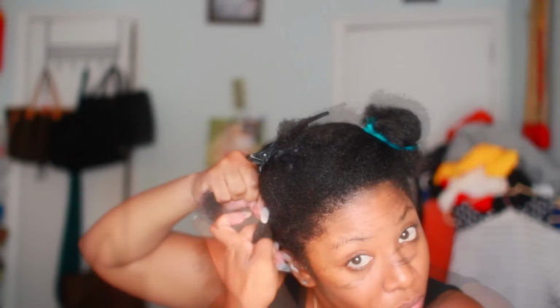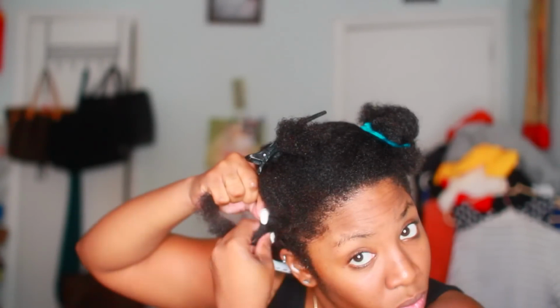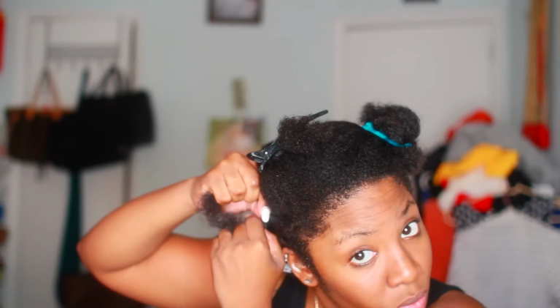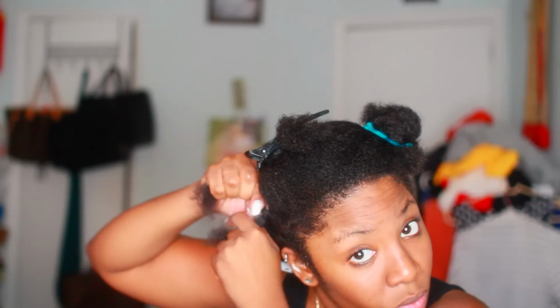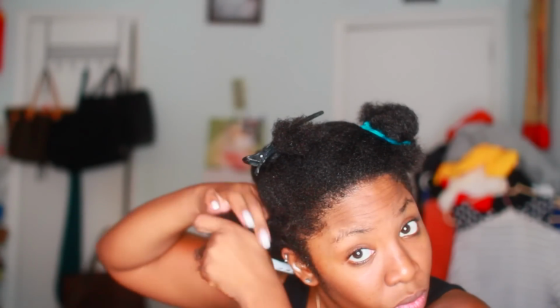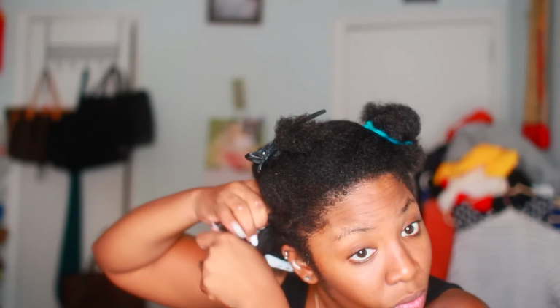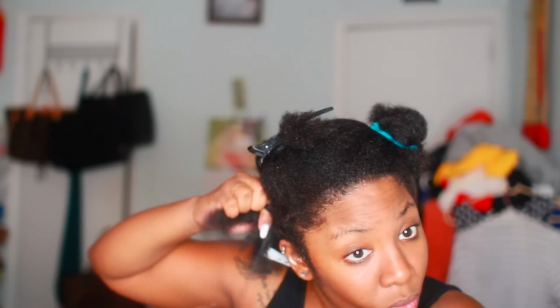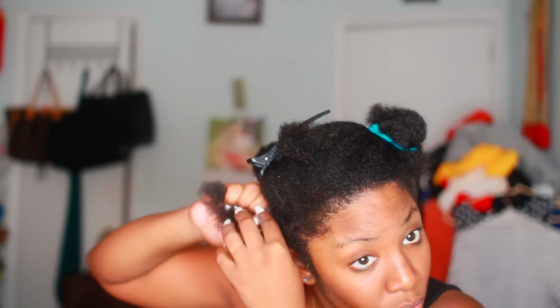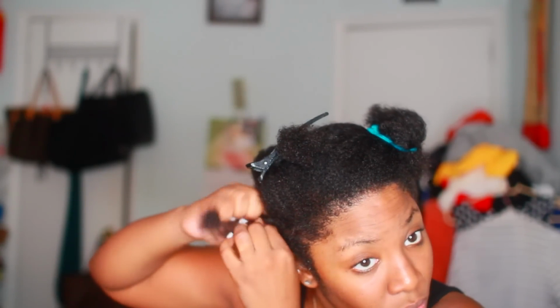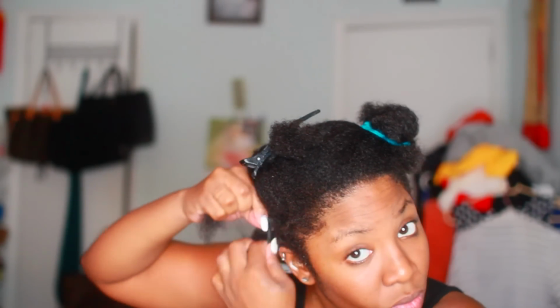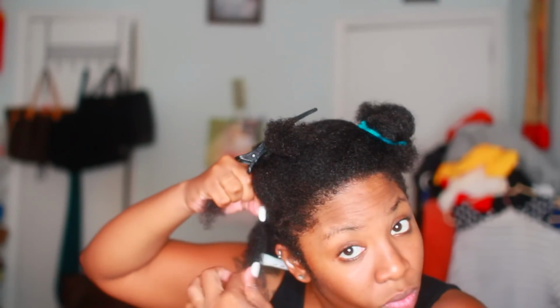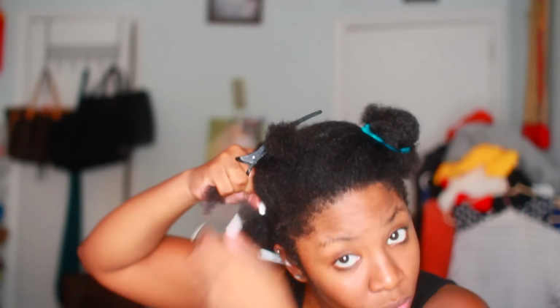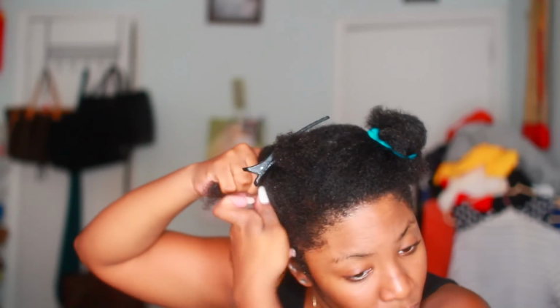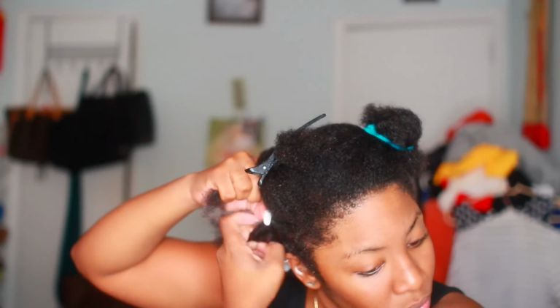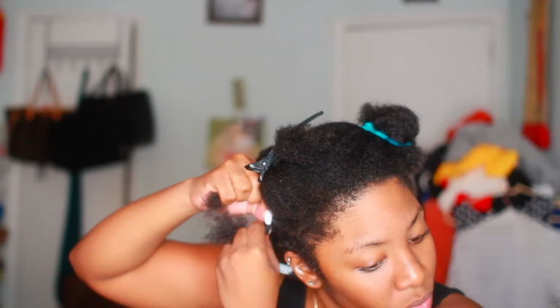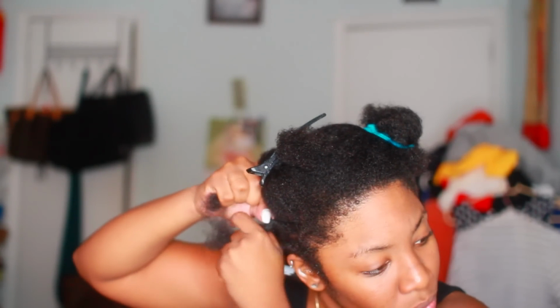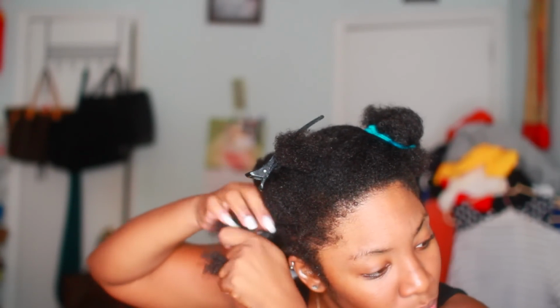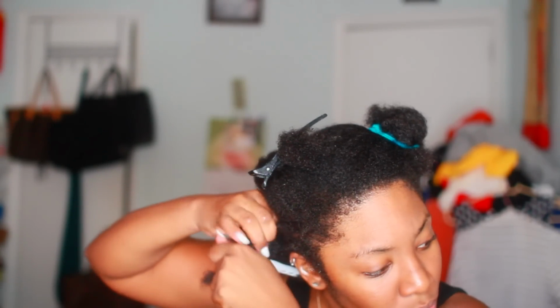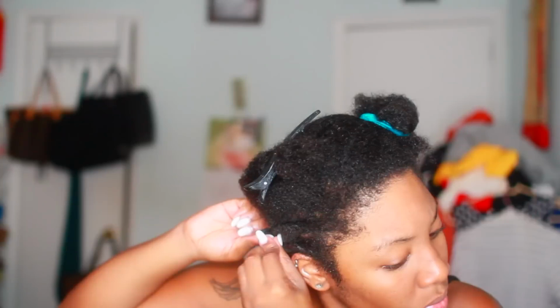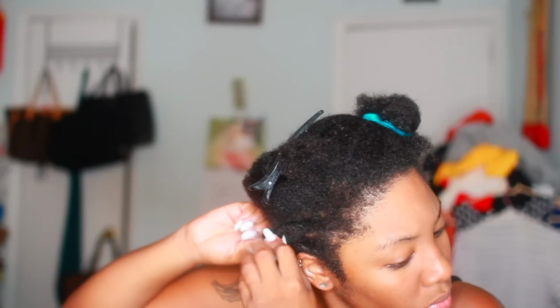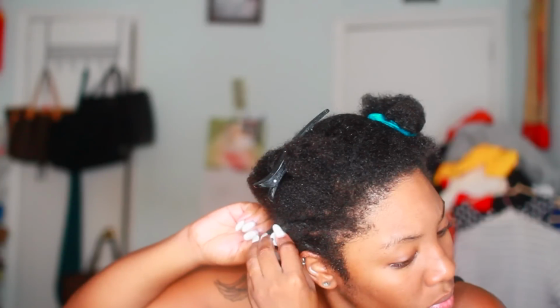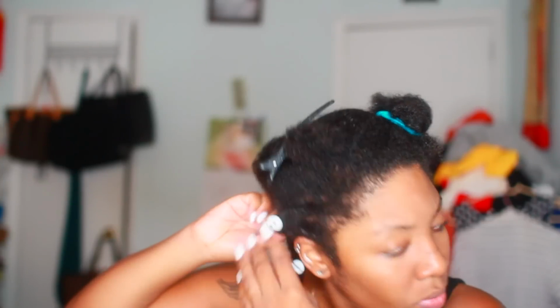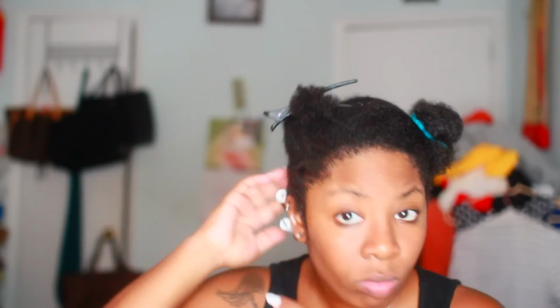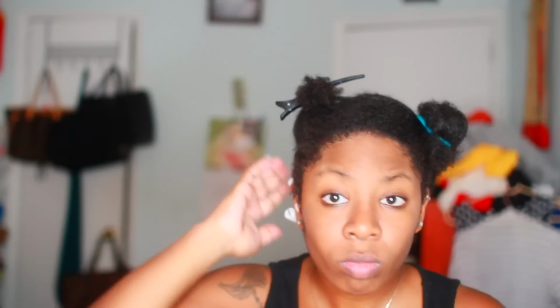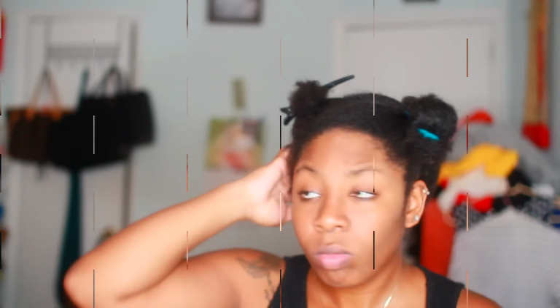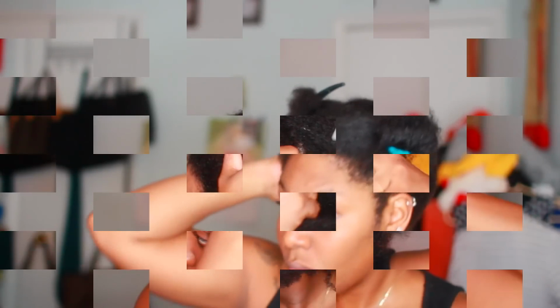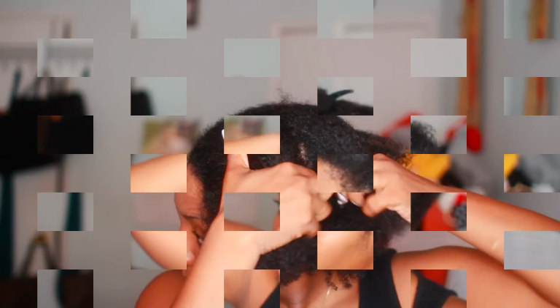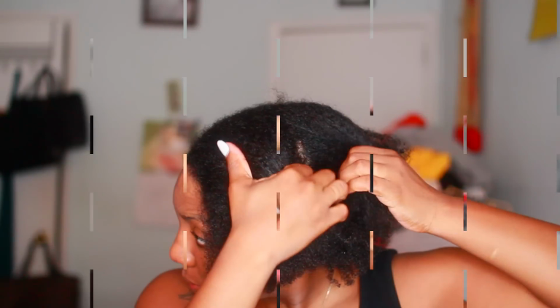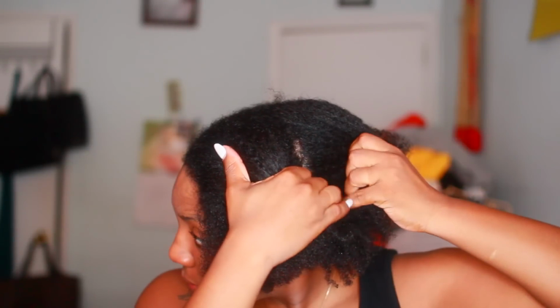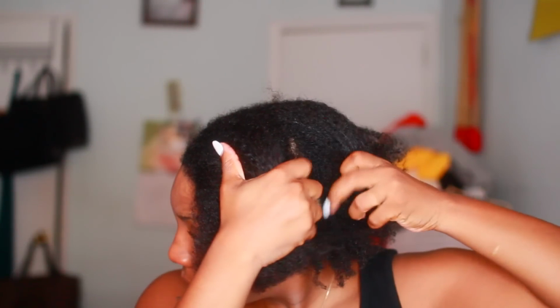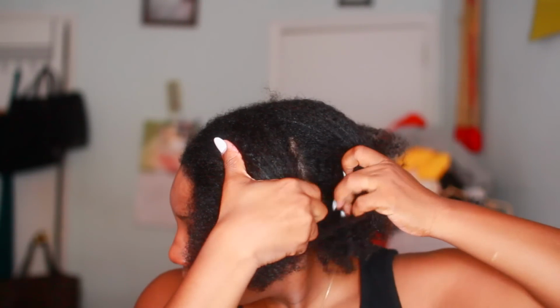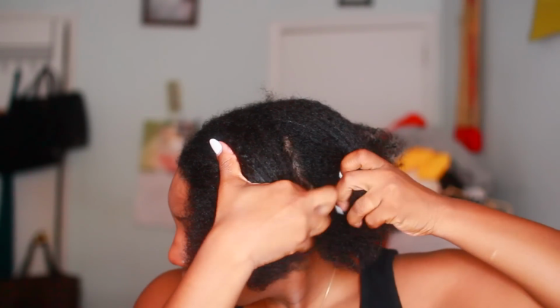So I'm just going to continue to do the same thing — I take a little section, flat twist it halfway back, and then when I get to the bottom I just roll the perm rods tightly.